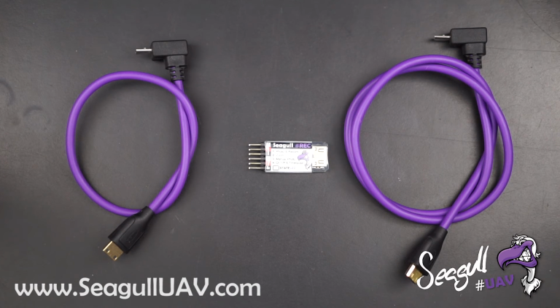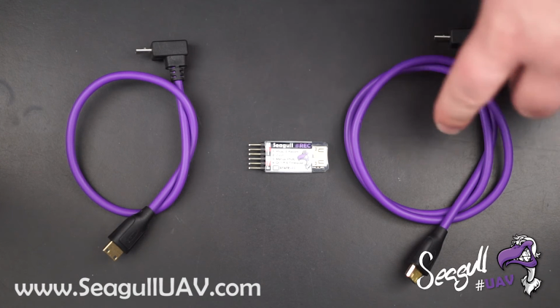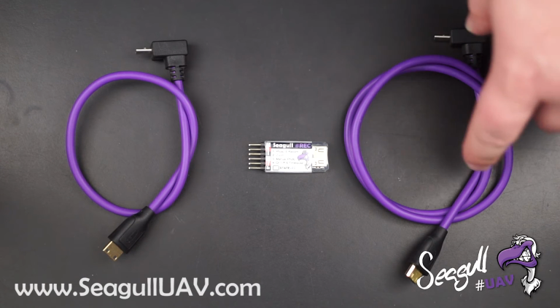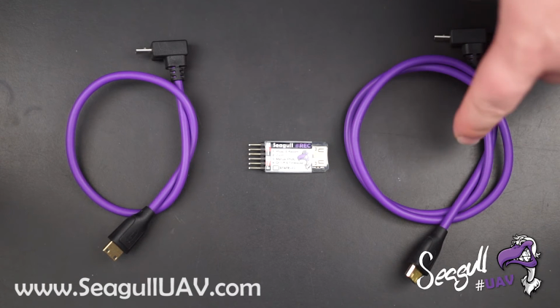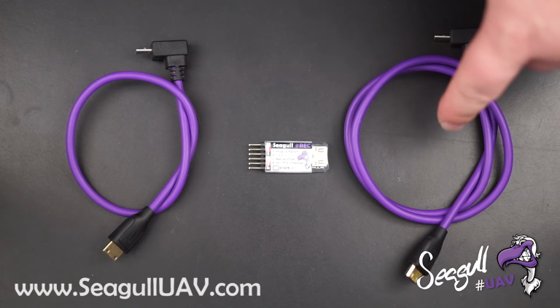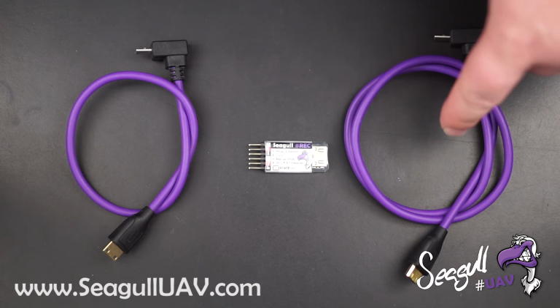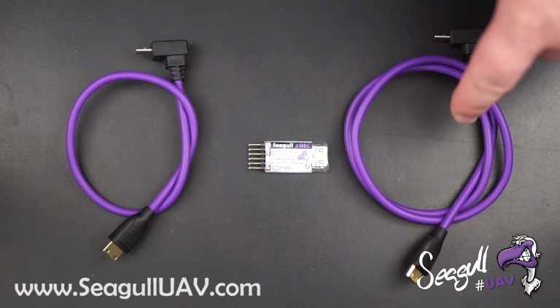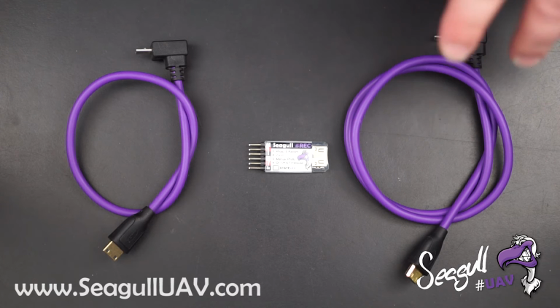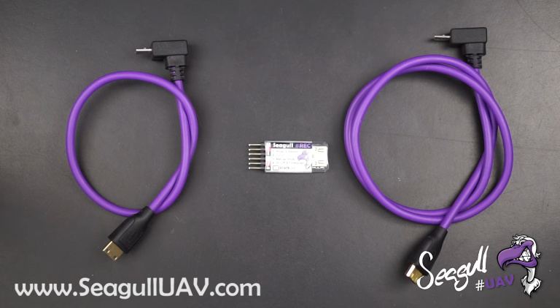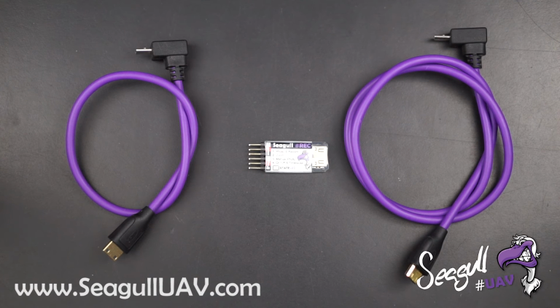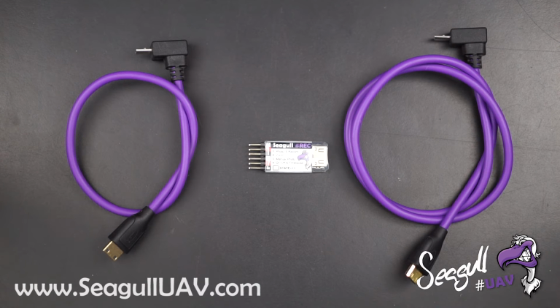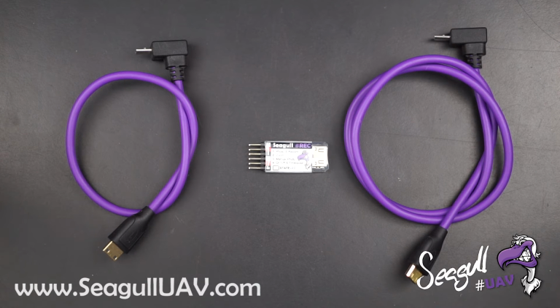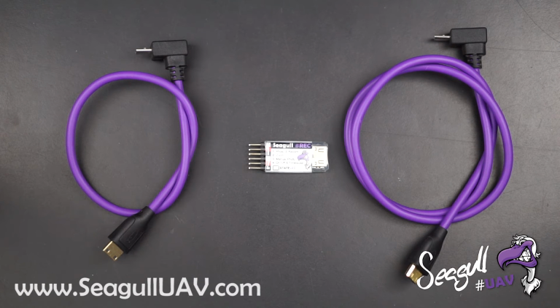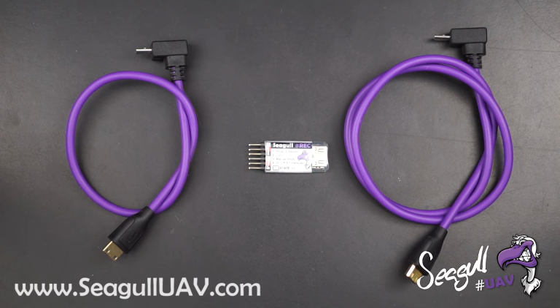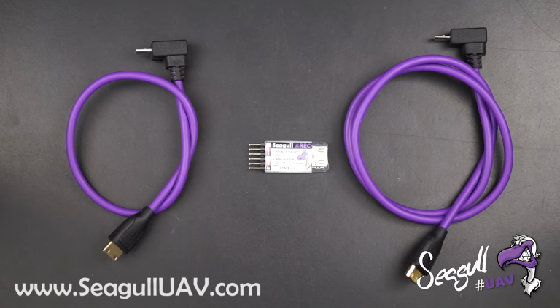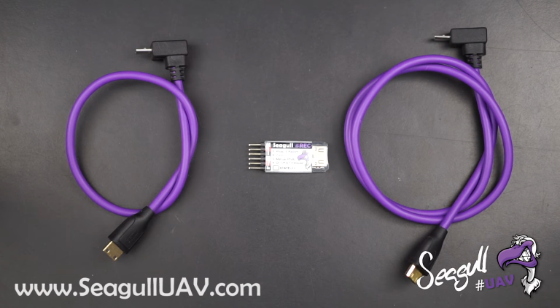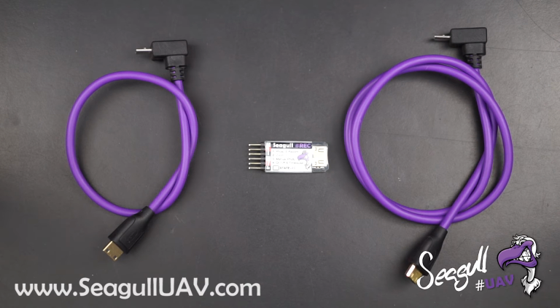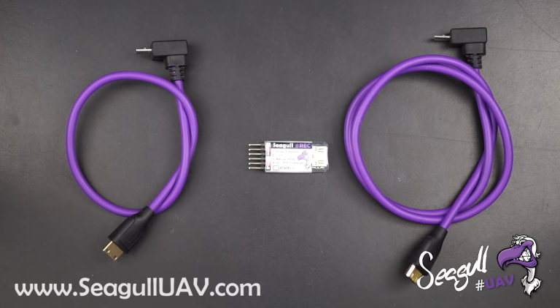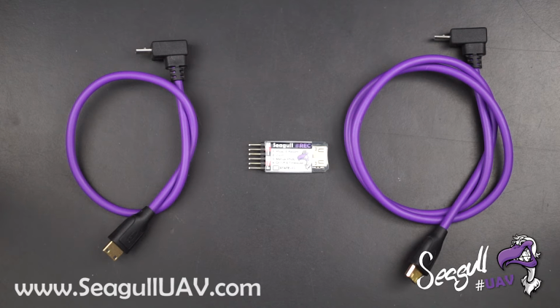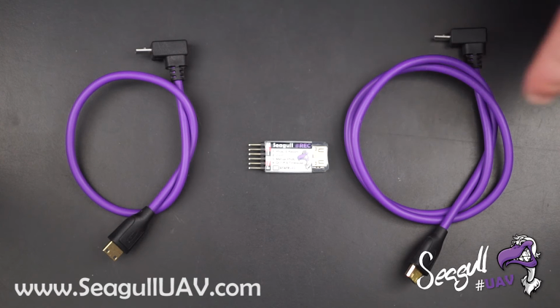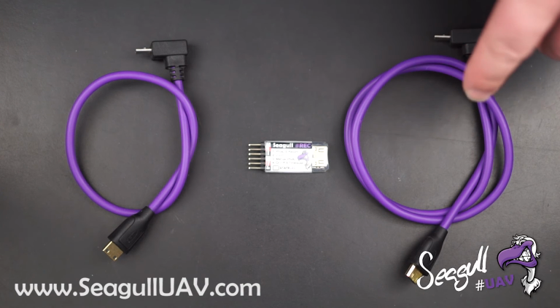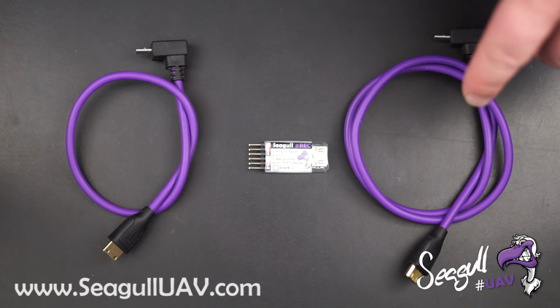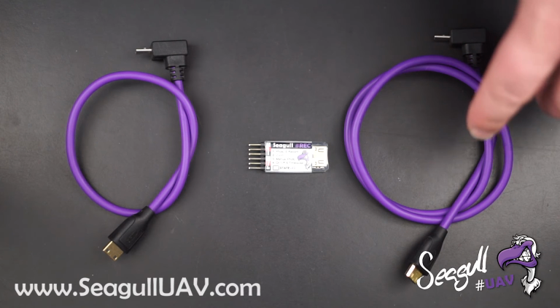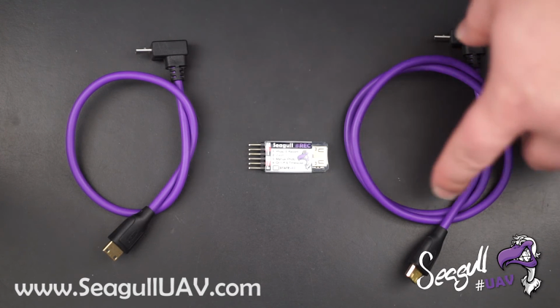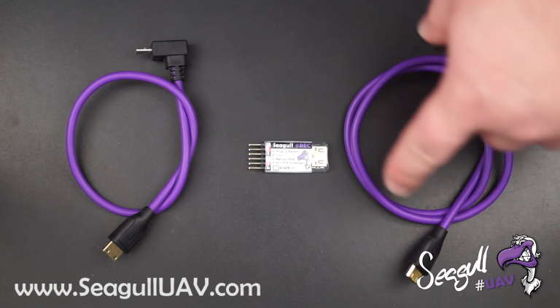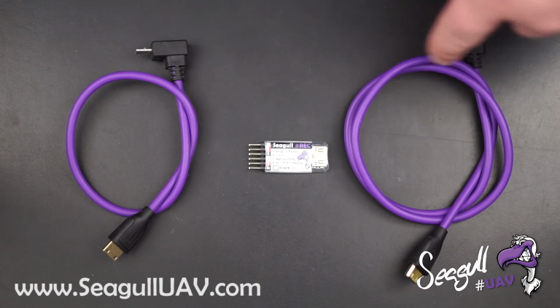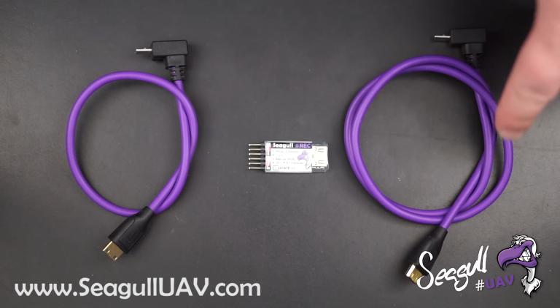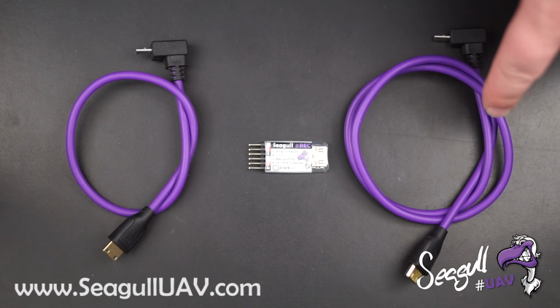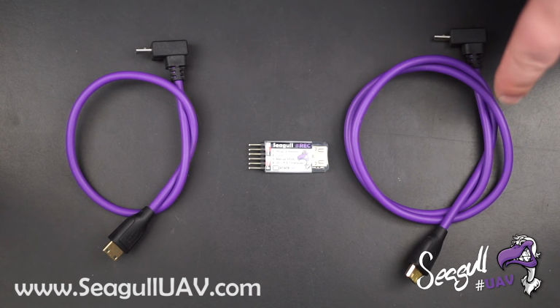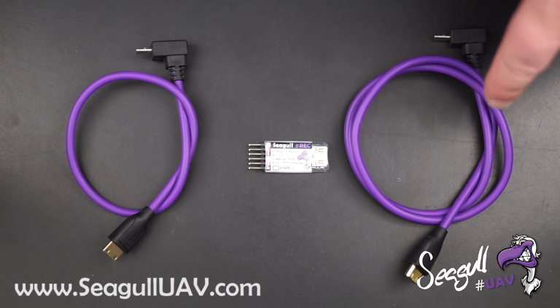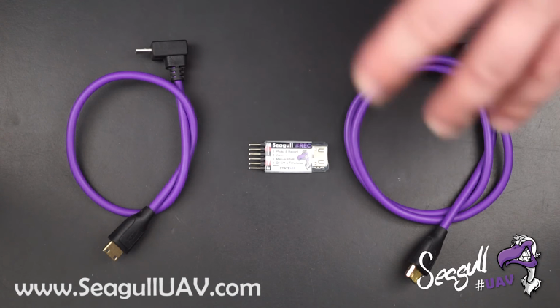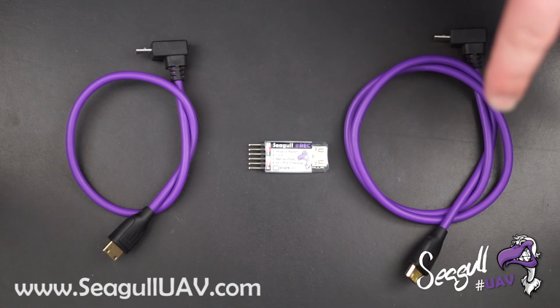The larger 60 cm cable is meant for larger multi-rotor platforms that incorporate gimbals, where it would be nice to have the extra cable length for free movement.